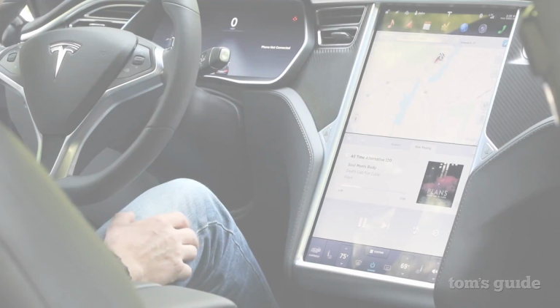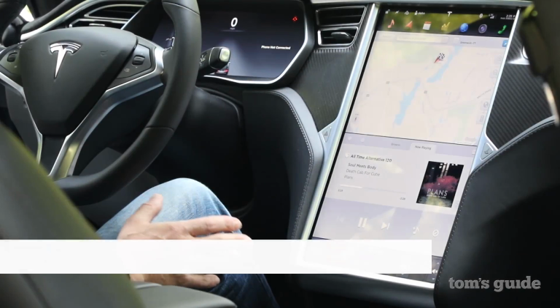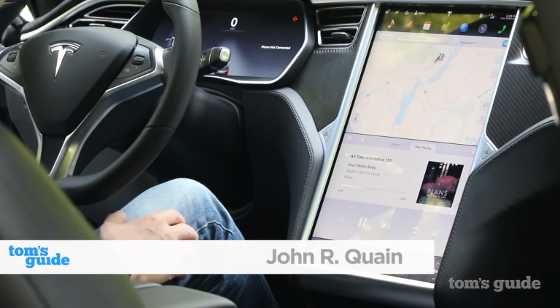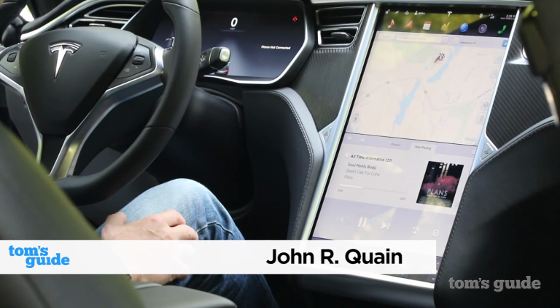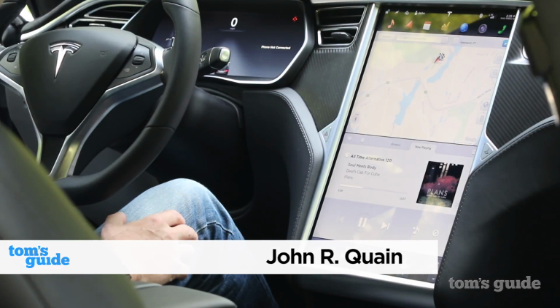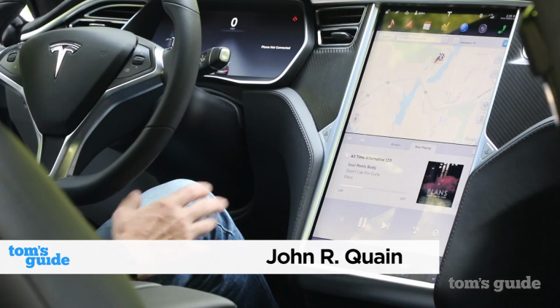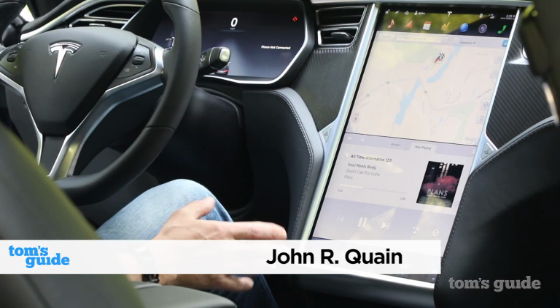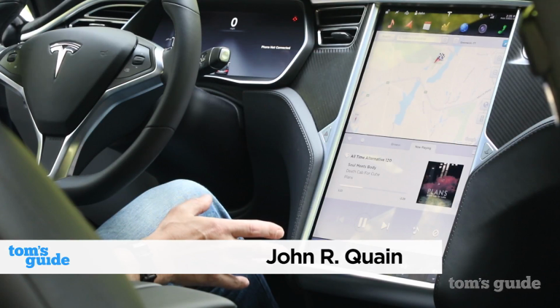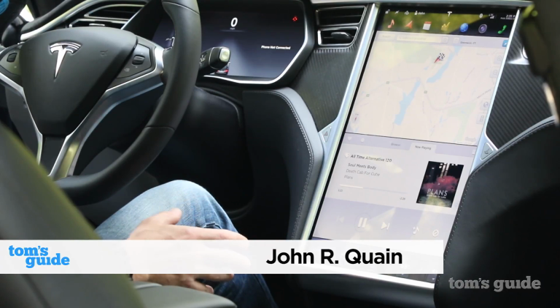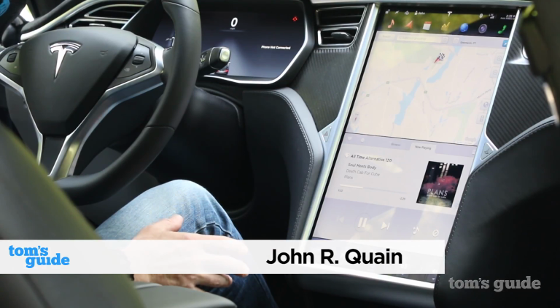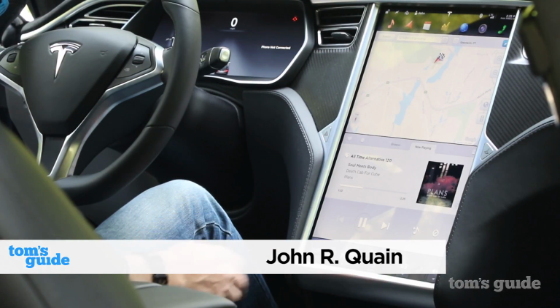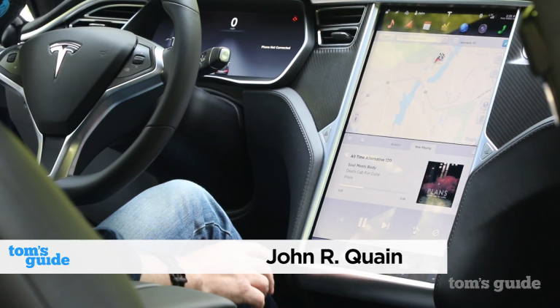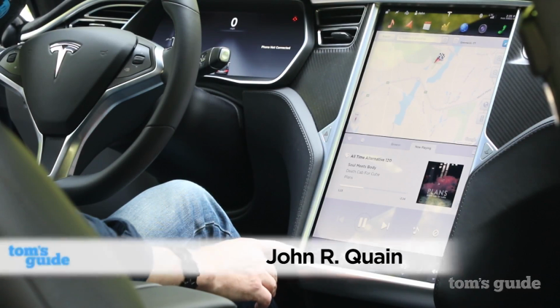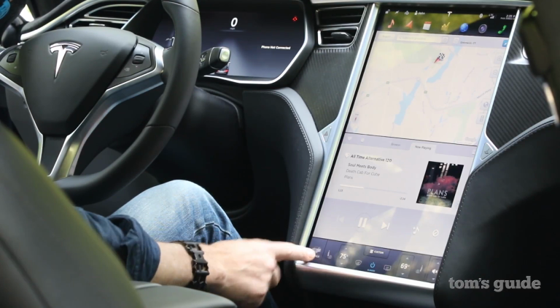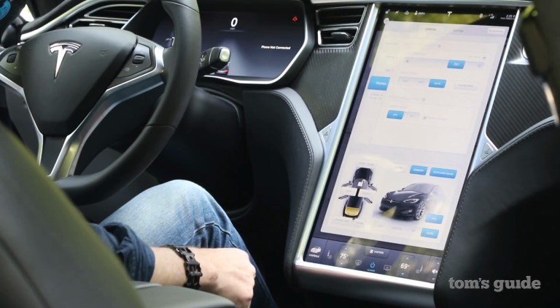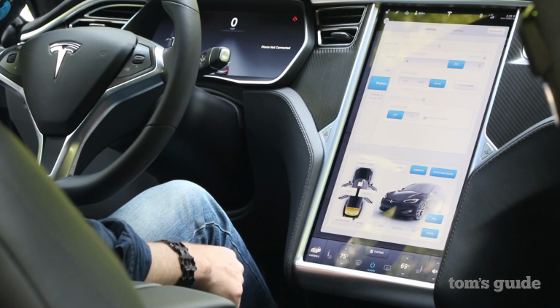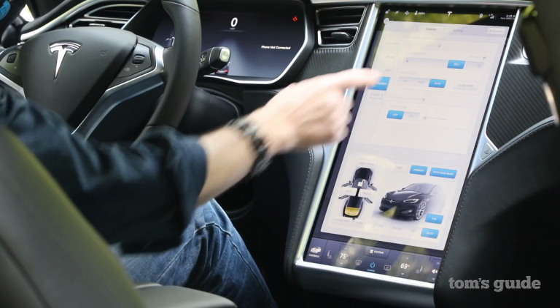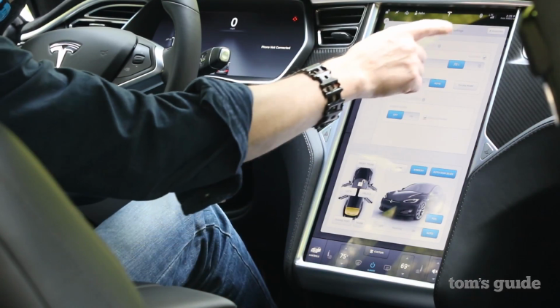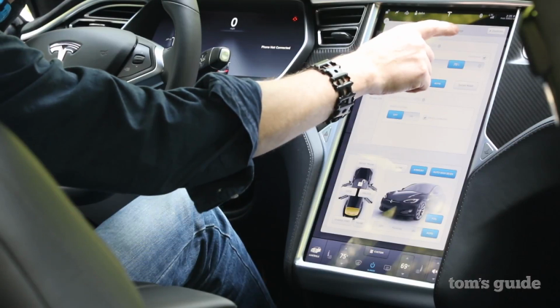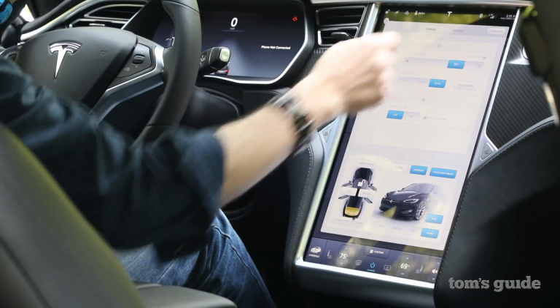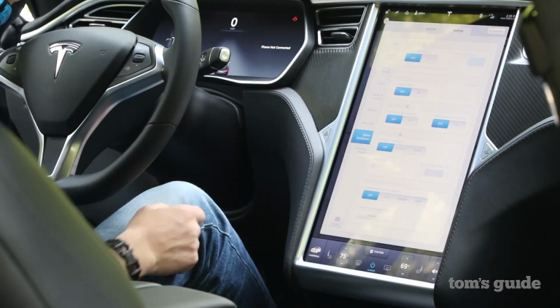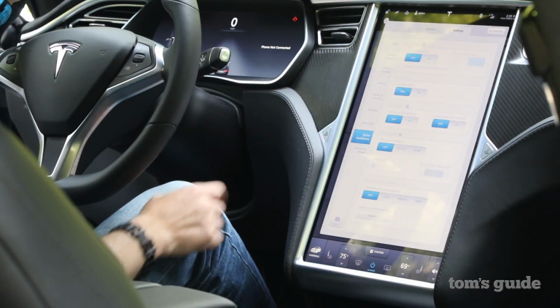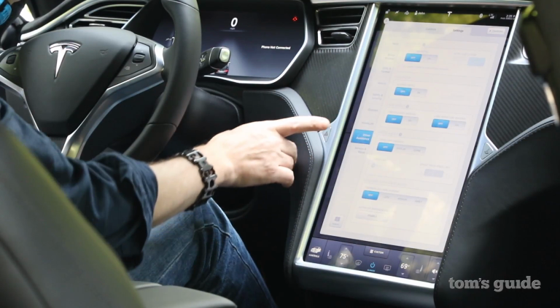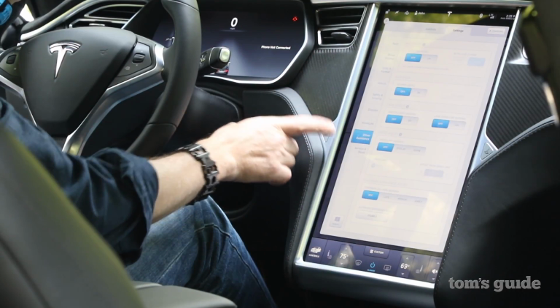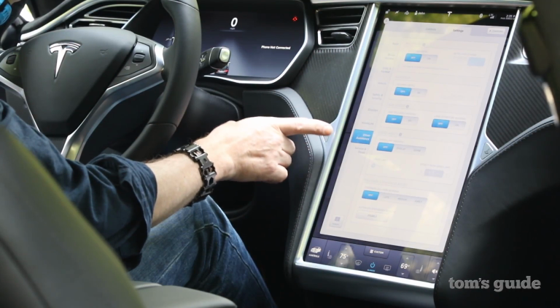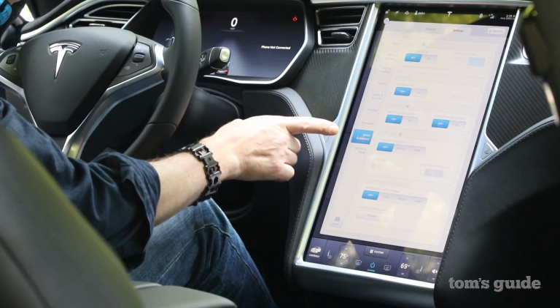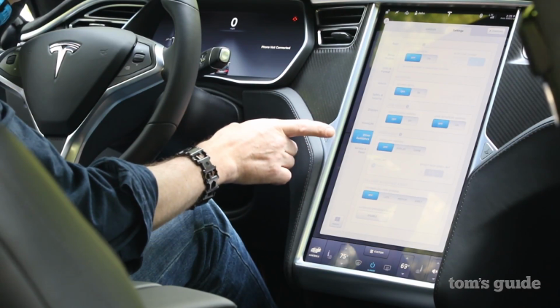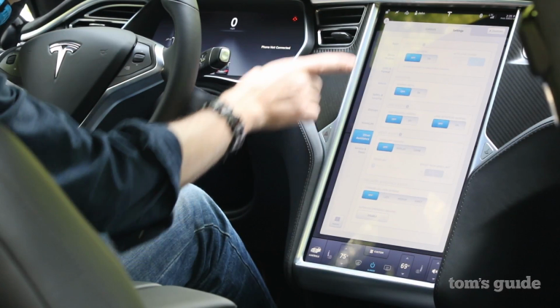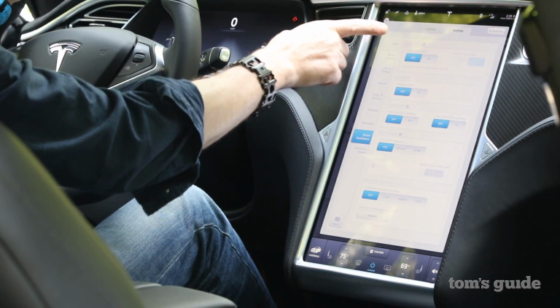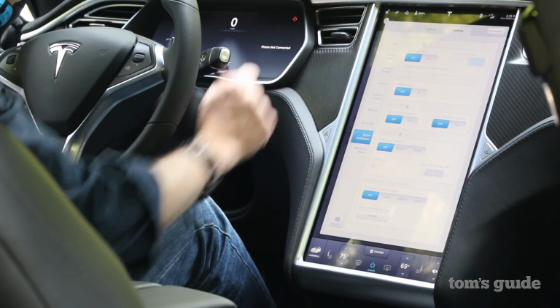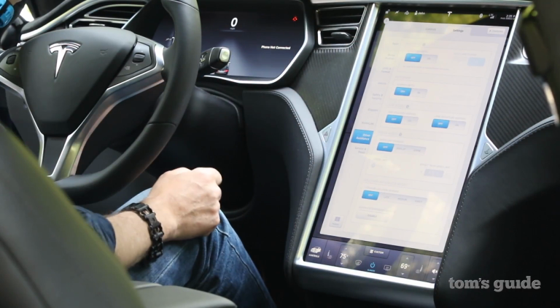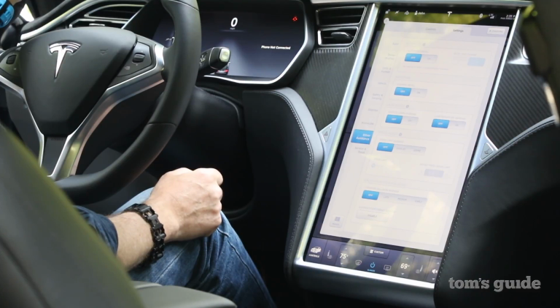When you first get into the Tesla S and you want to try the autopilot feature, you go to Controls, there you'll see Settings, and under Settings the Driver Assistance package — that's the autopilot service.